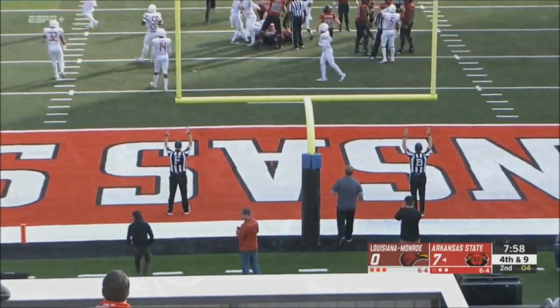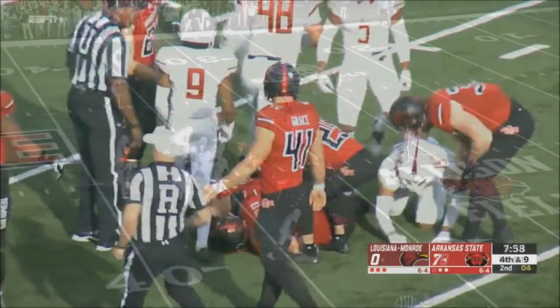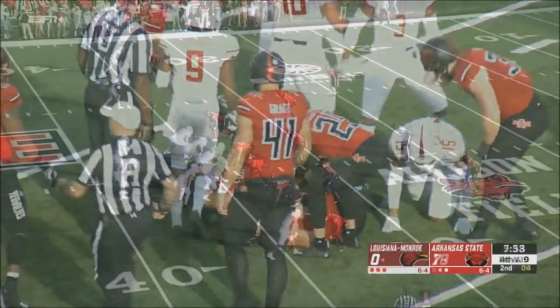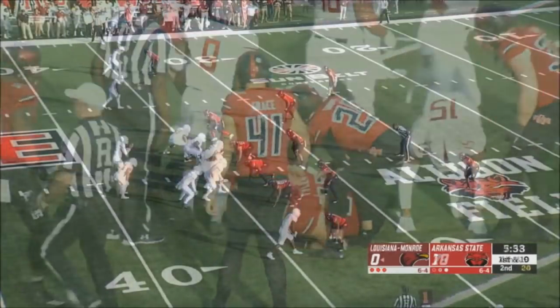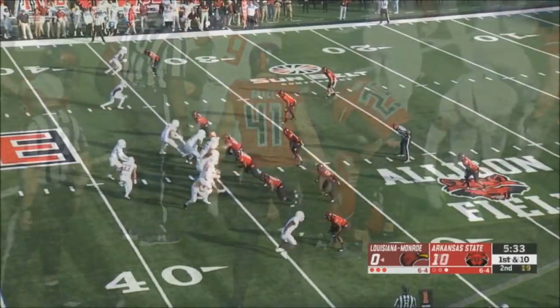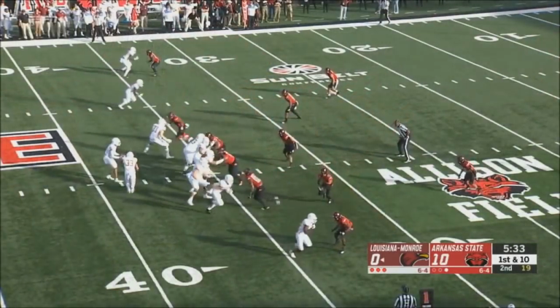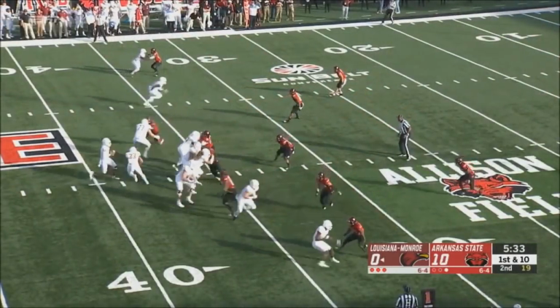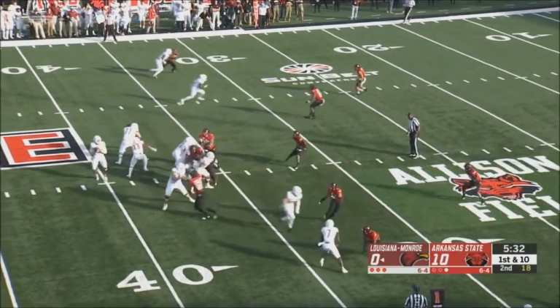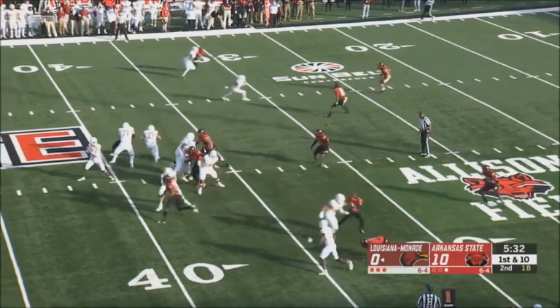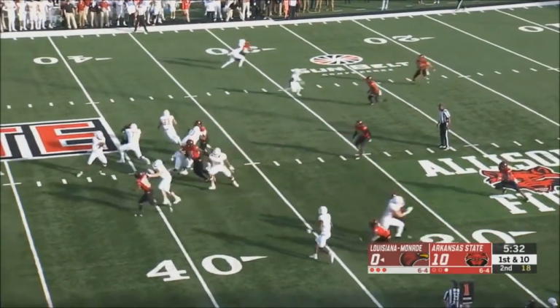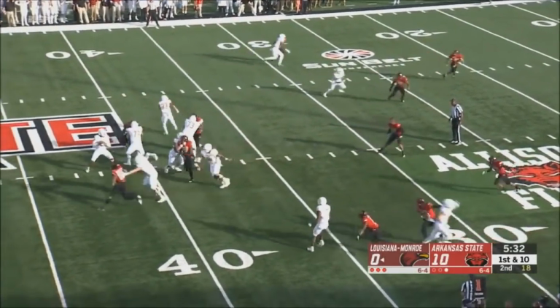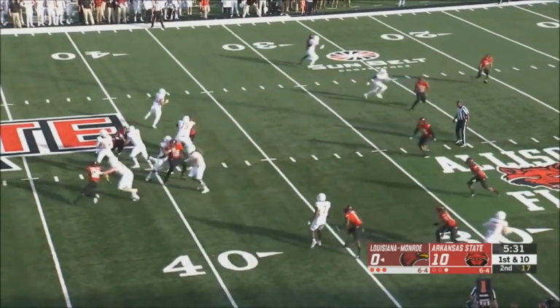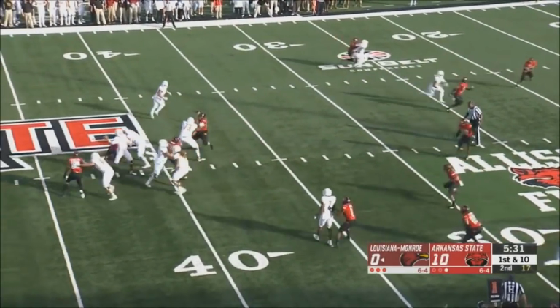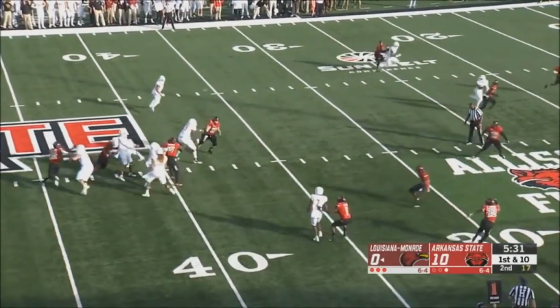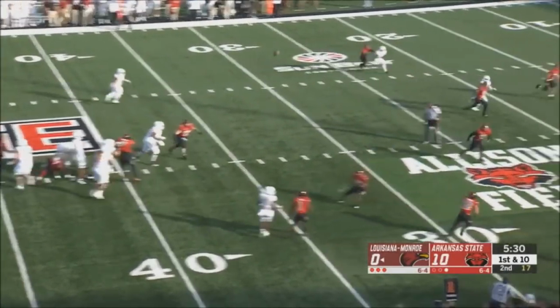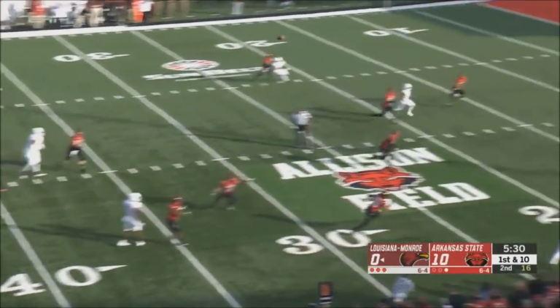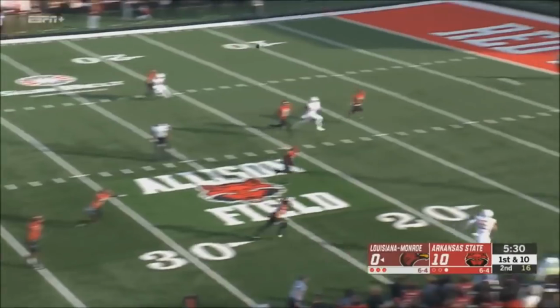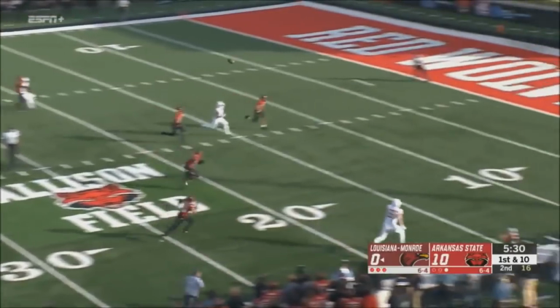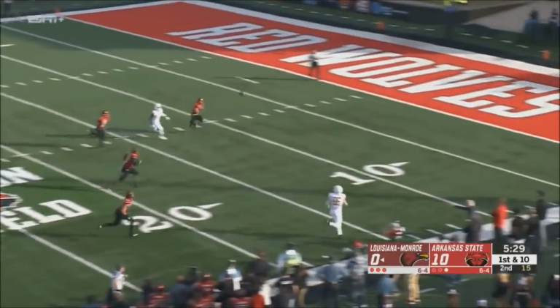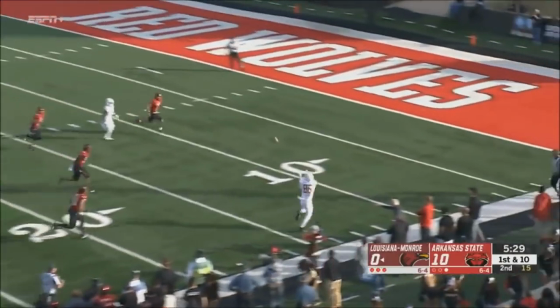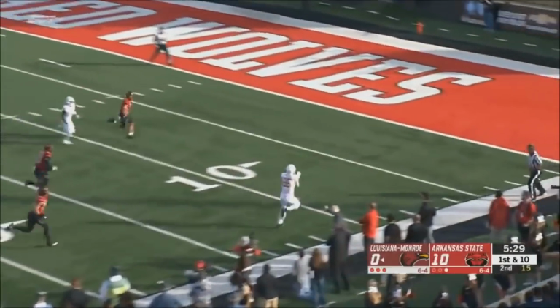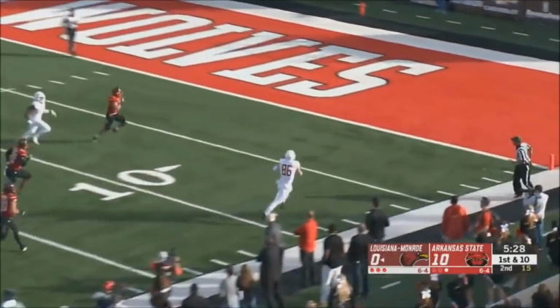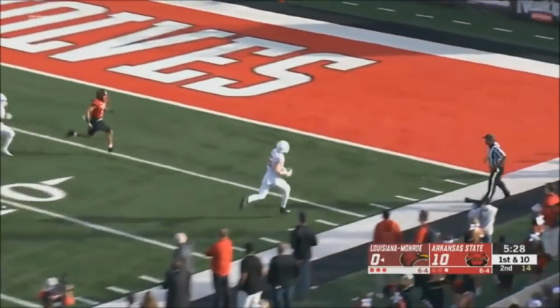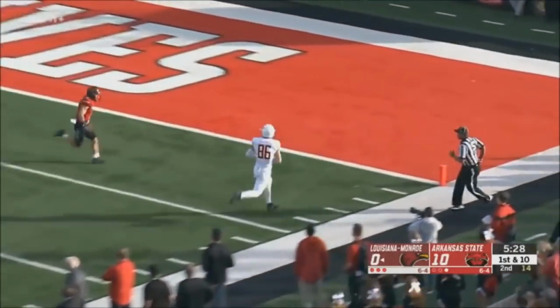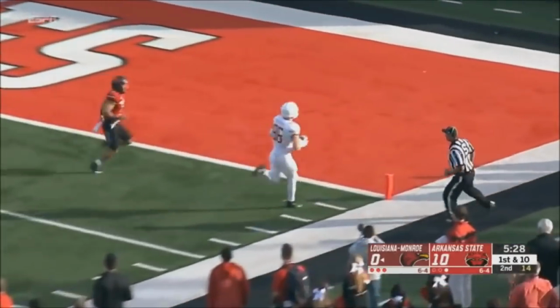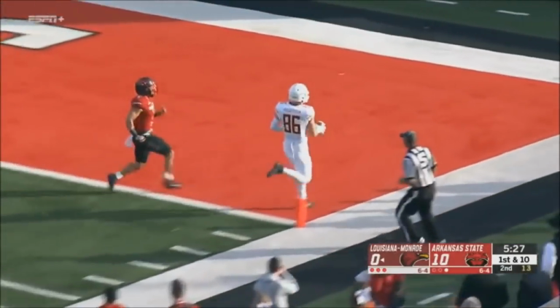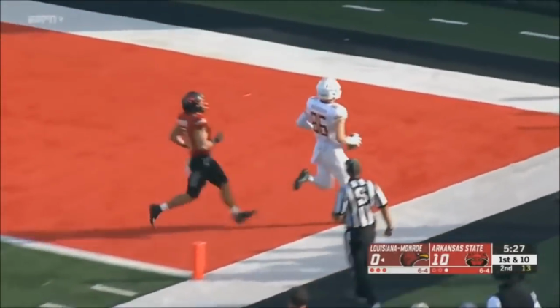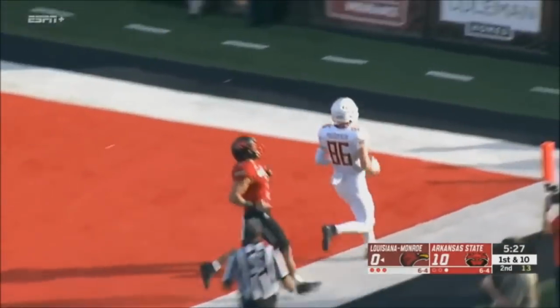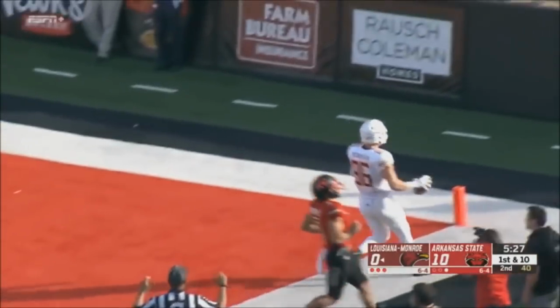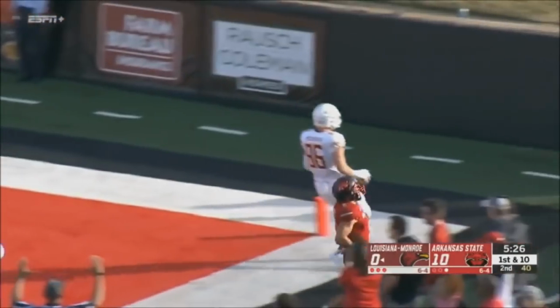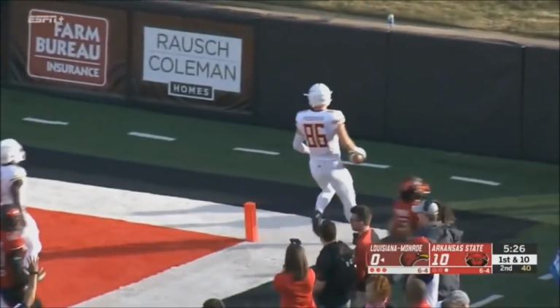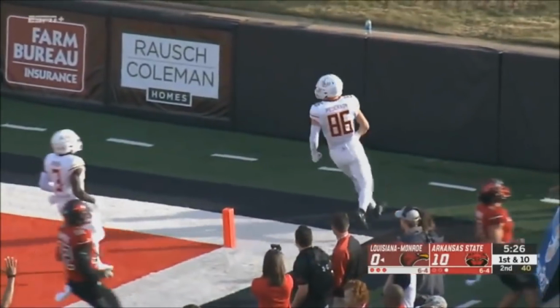5:33 left to go in the first half. Evans looking downfield and wide open — there you go — number 86, Josh Peterson.